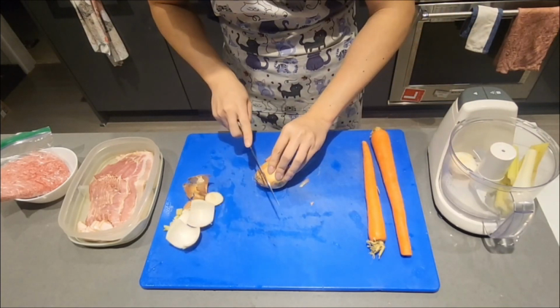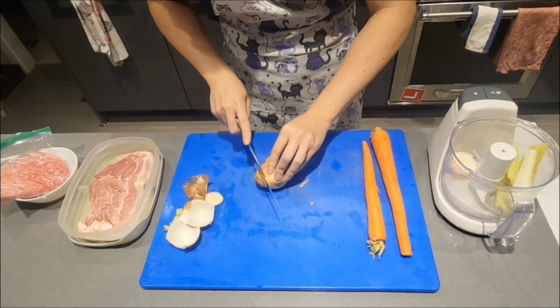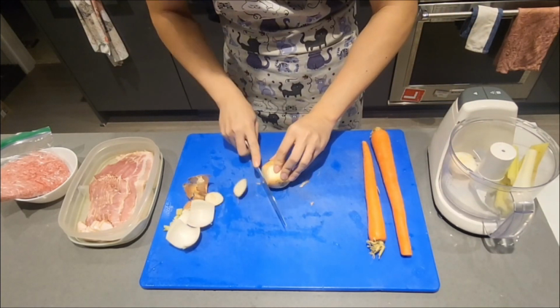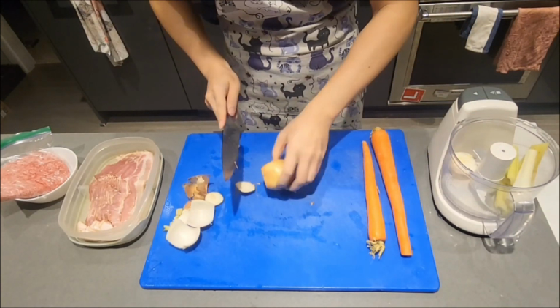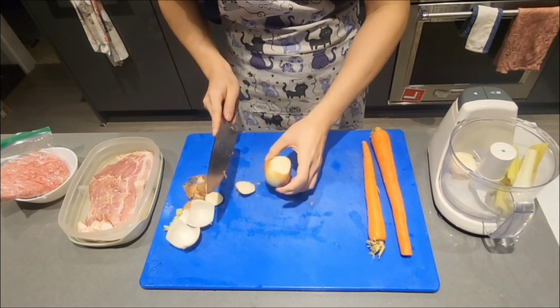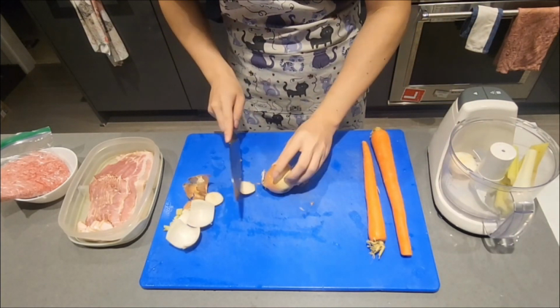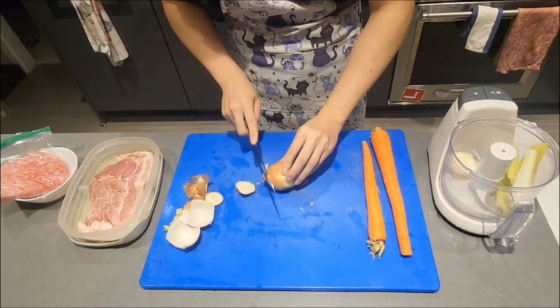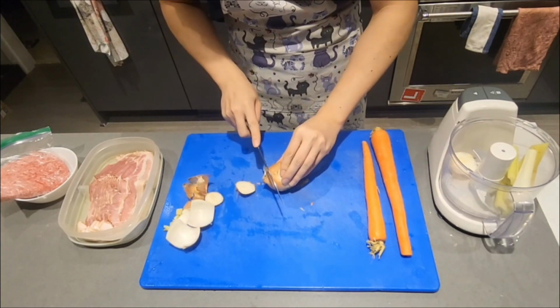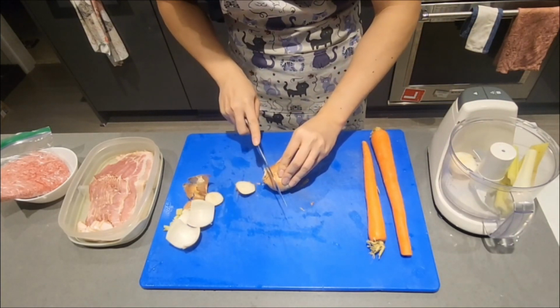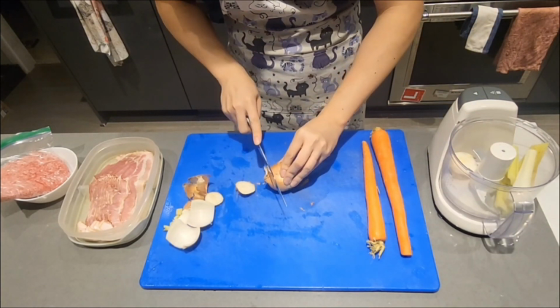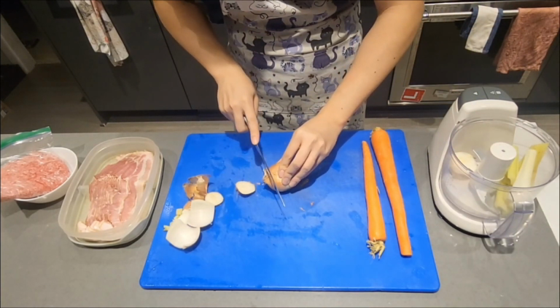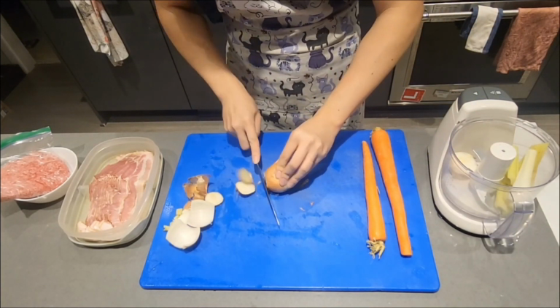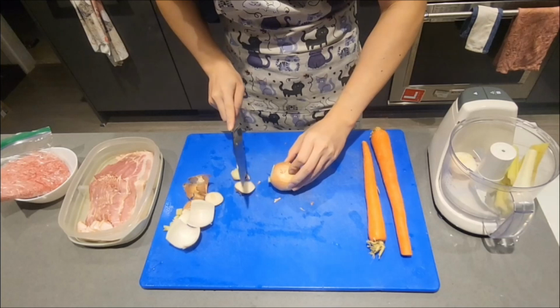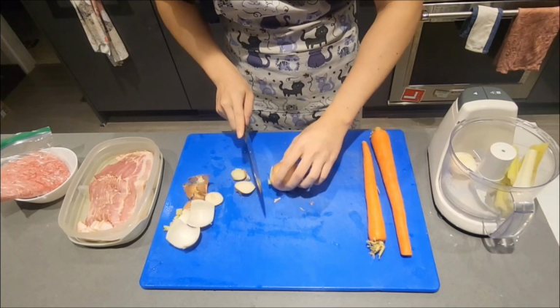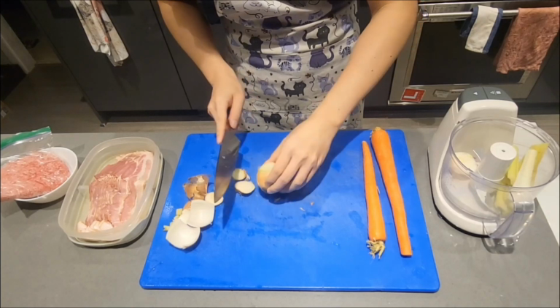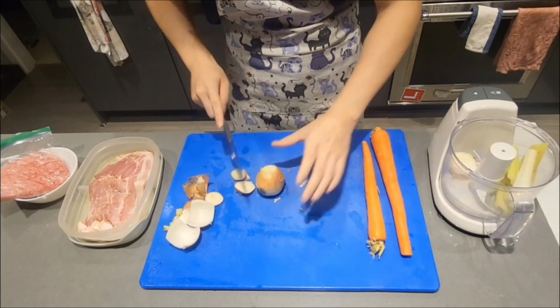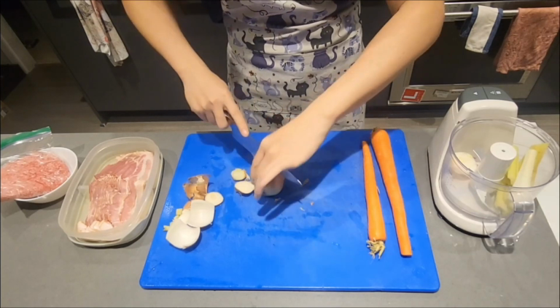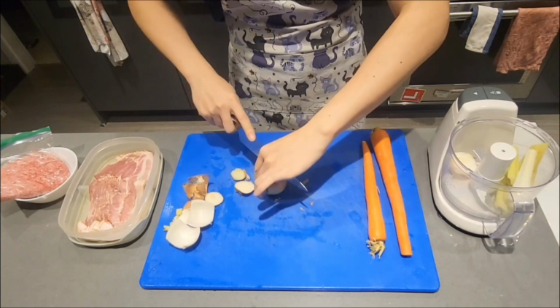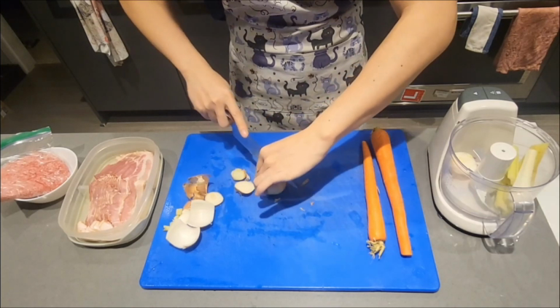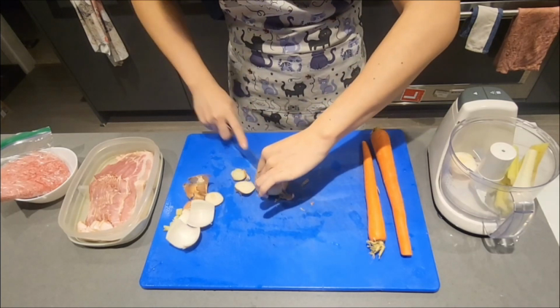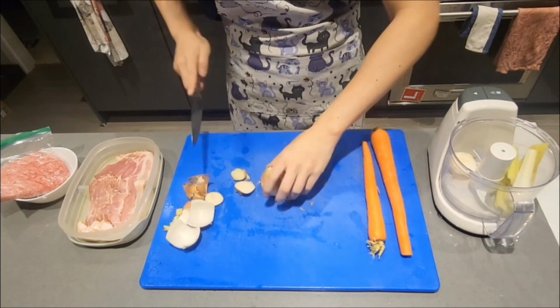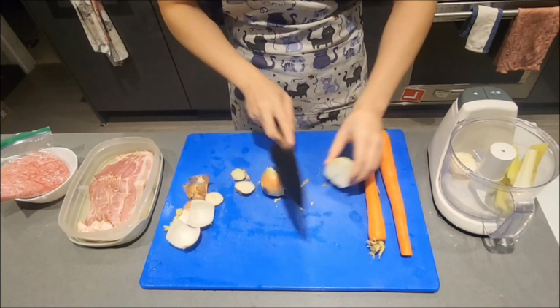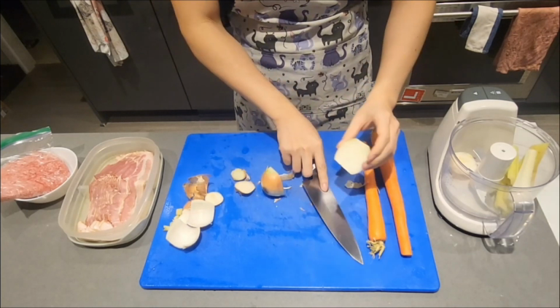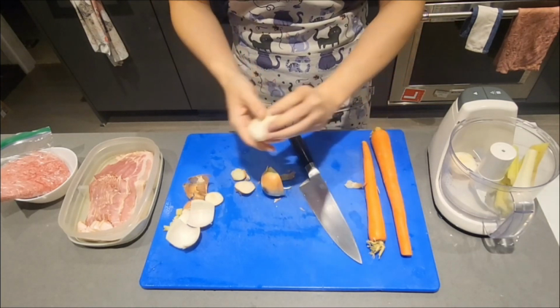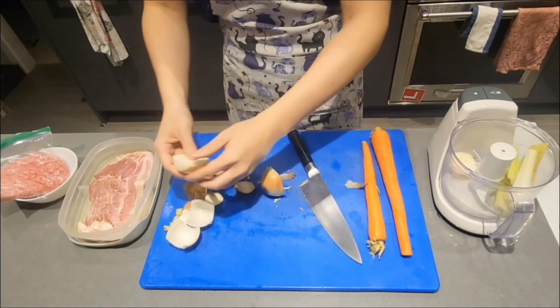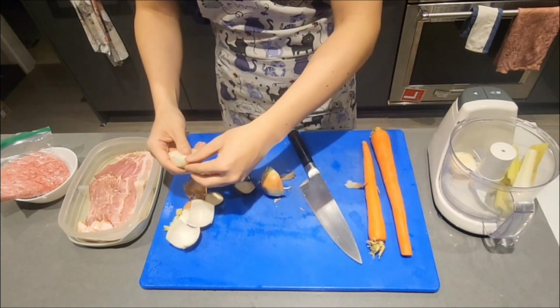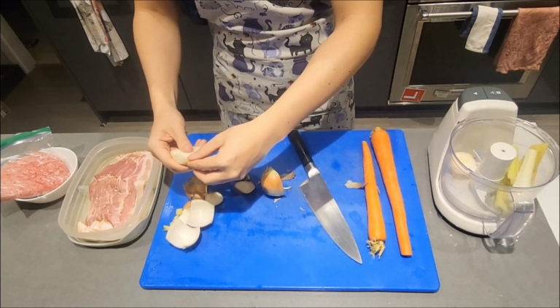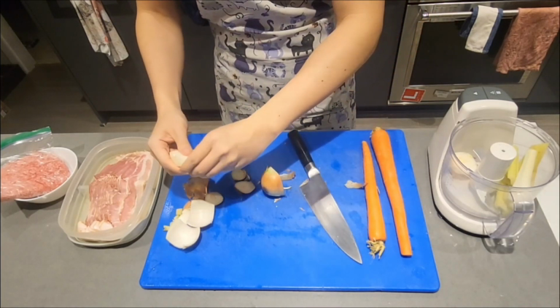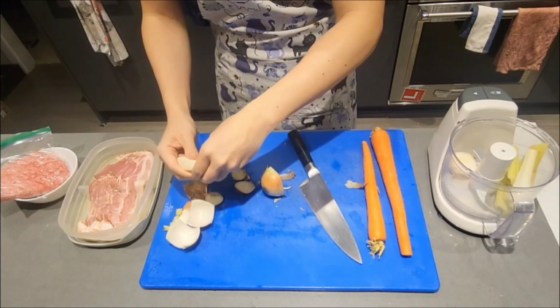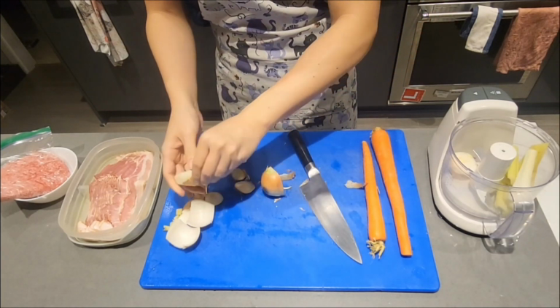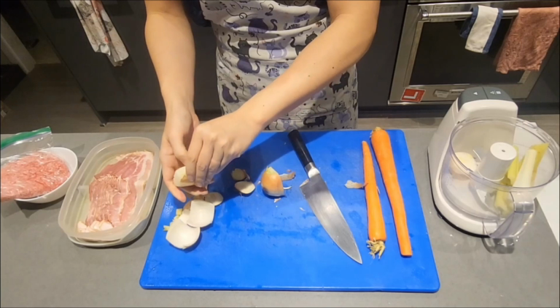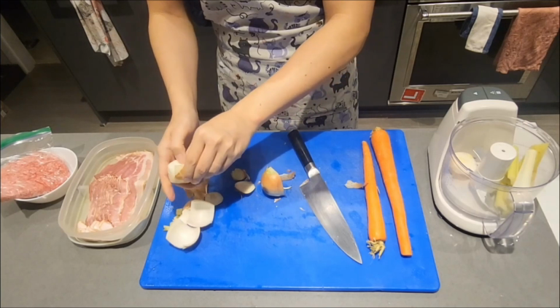Once again here, cut off the top and the bottom, slice it straight down the middle, and peel away the outer layers.